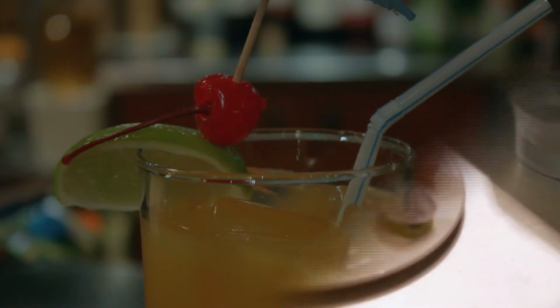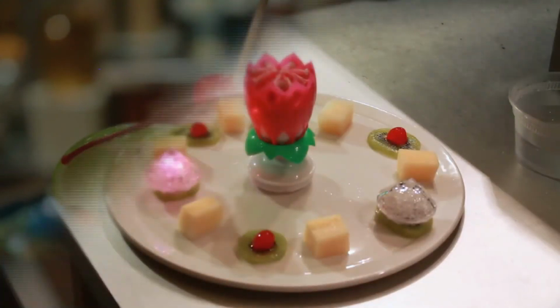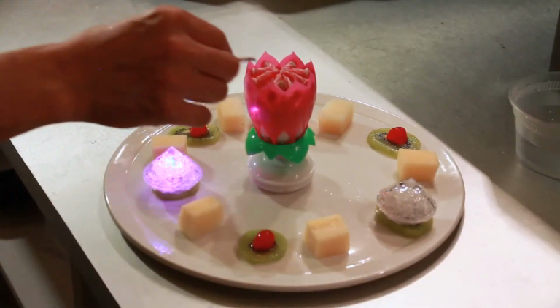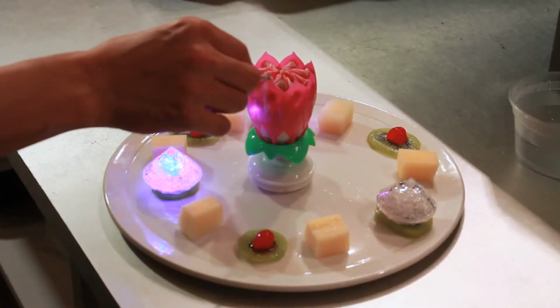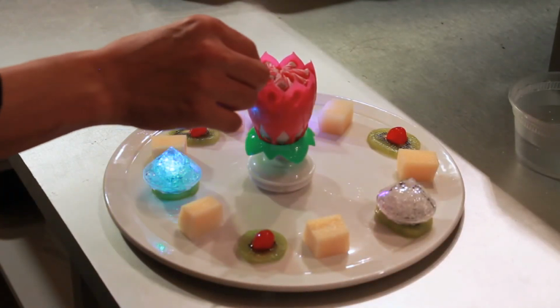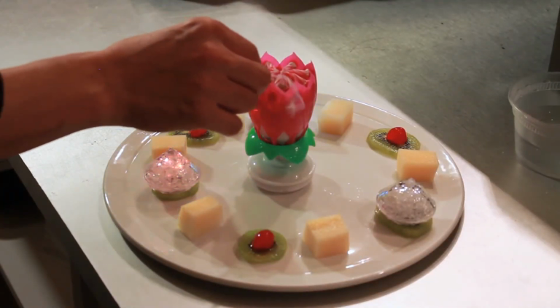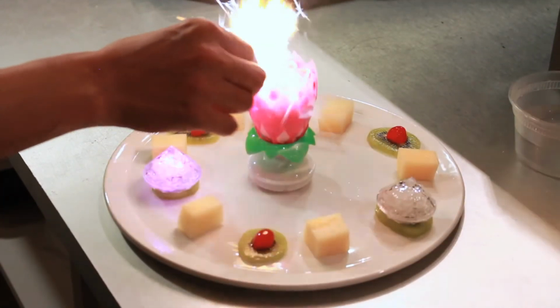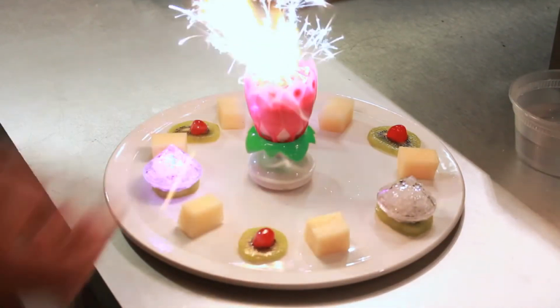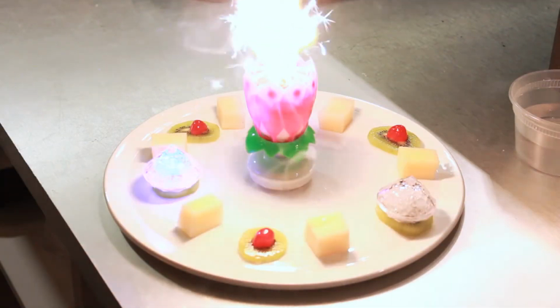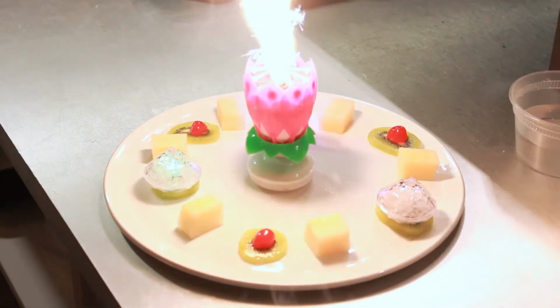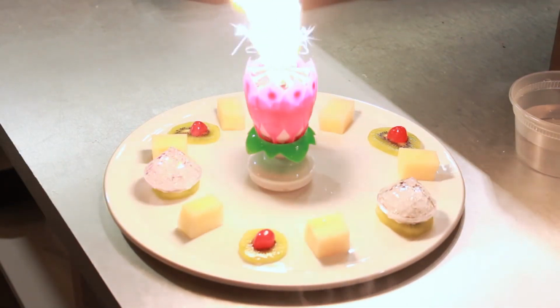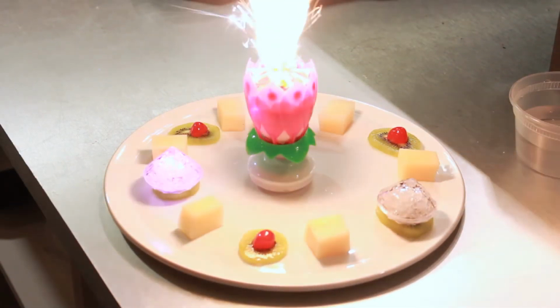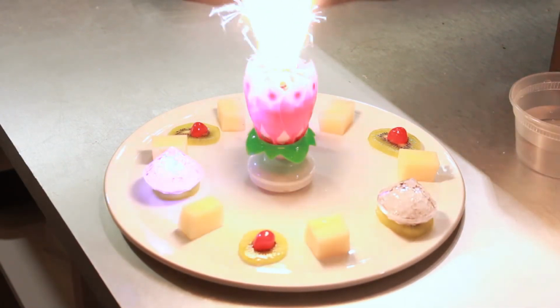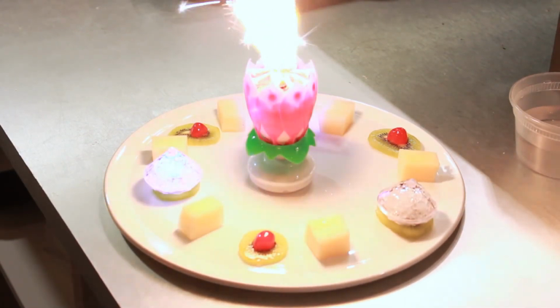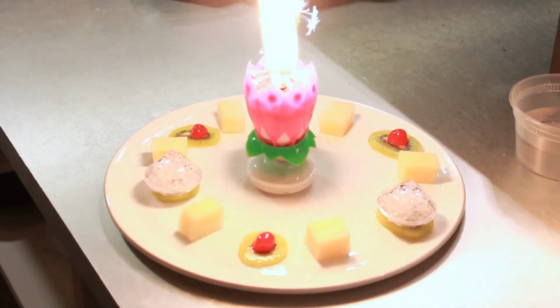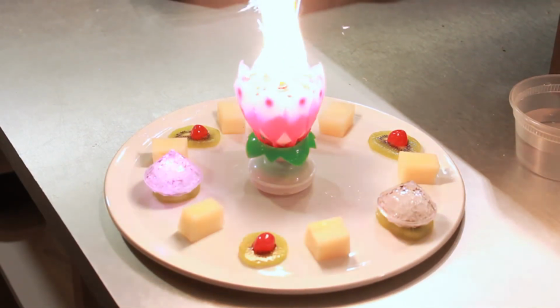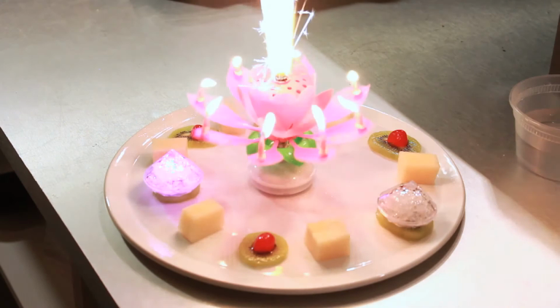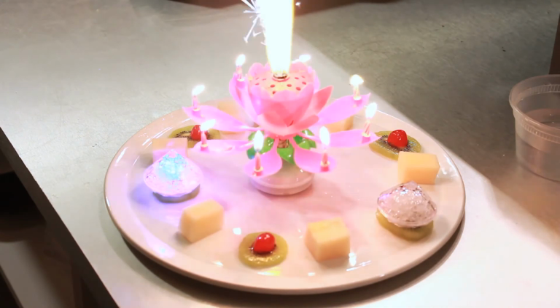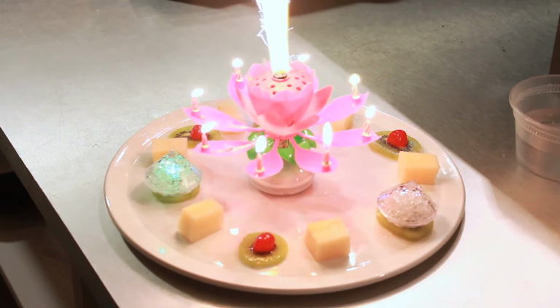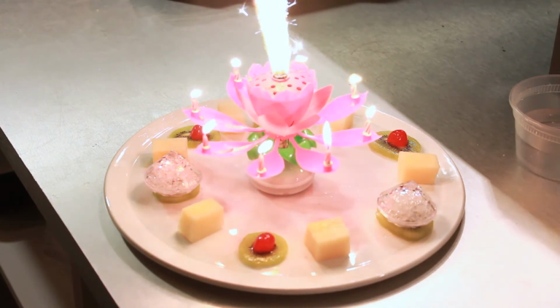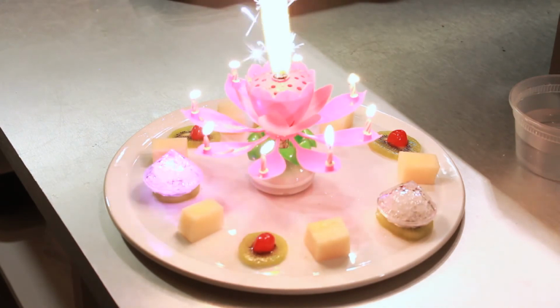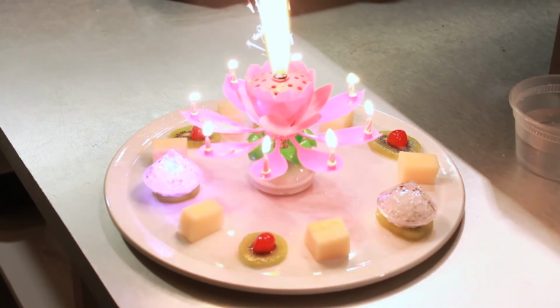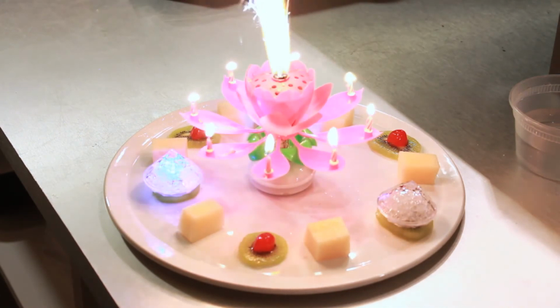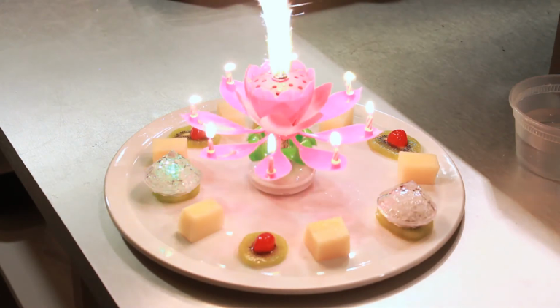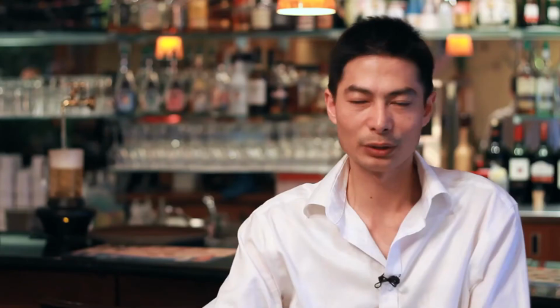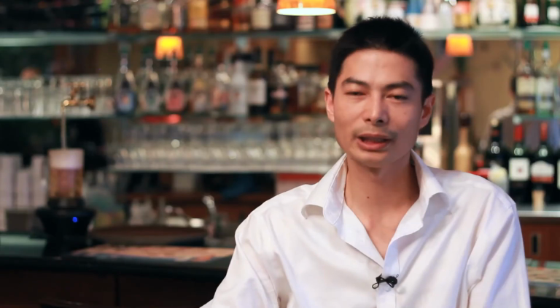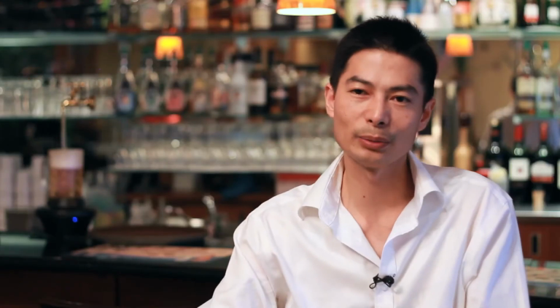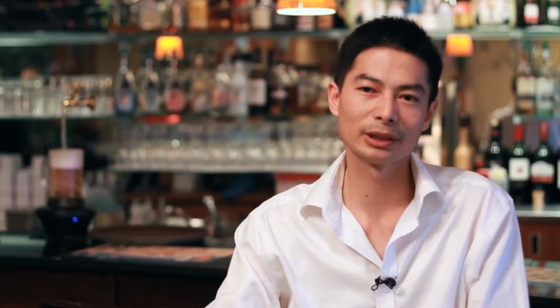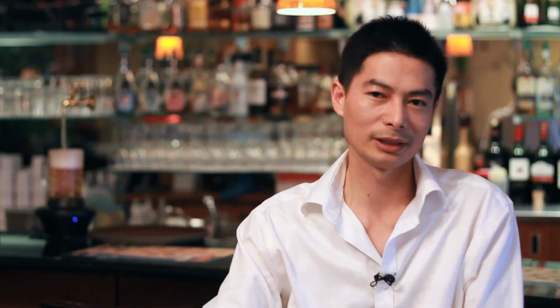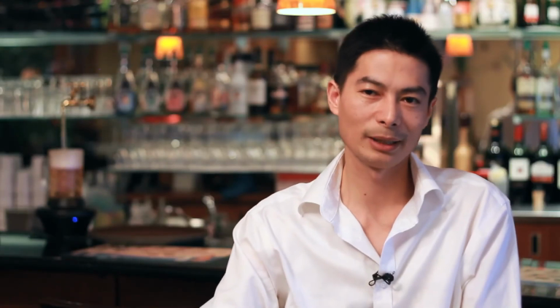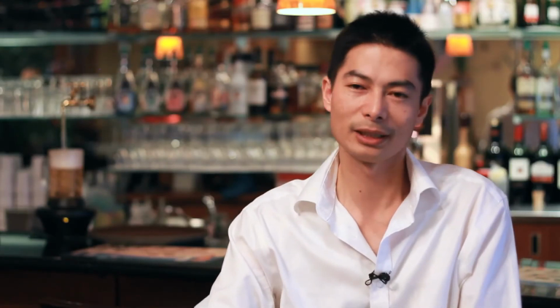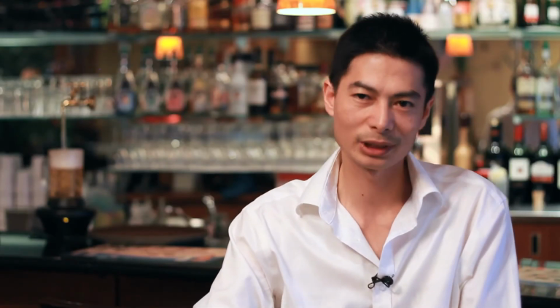With your birthday party, we prepare a very special fancy musical candle. We are sure you will enjoy your meal here at Masa Sushi.